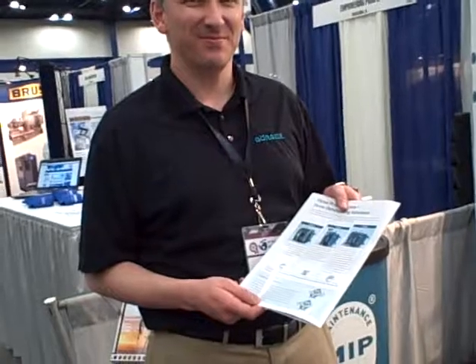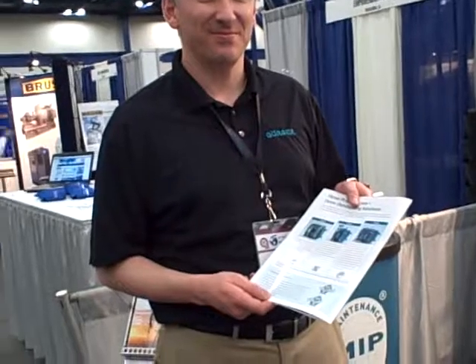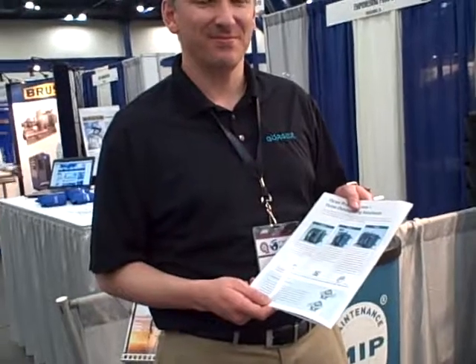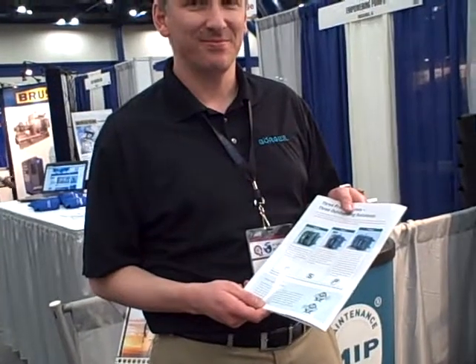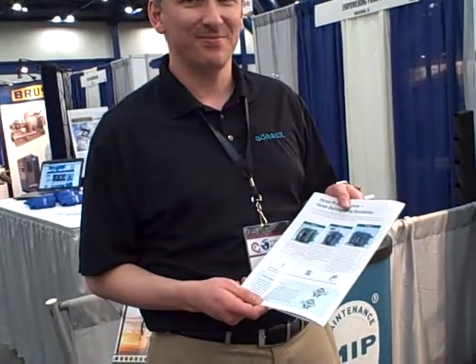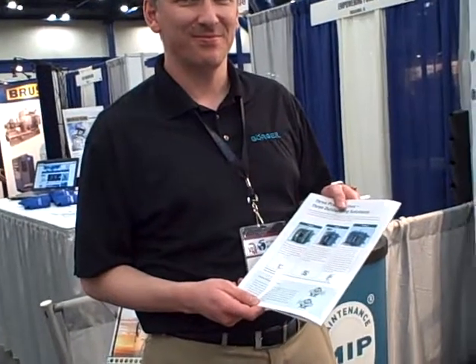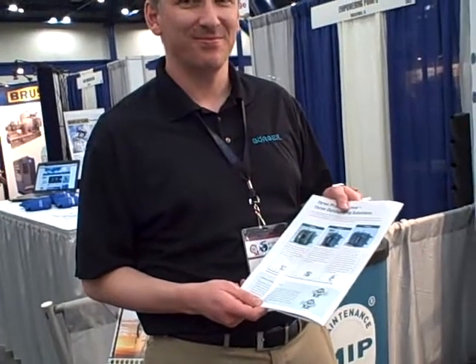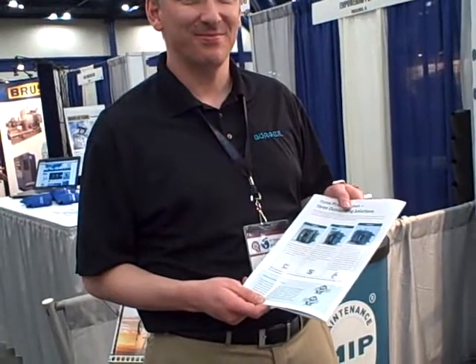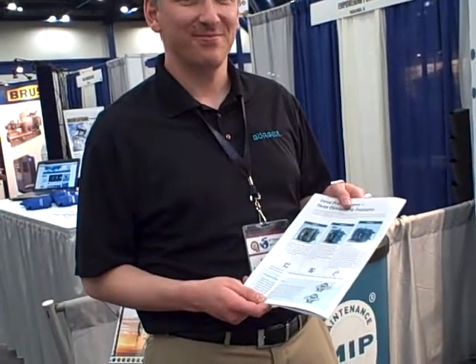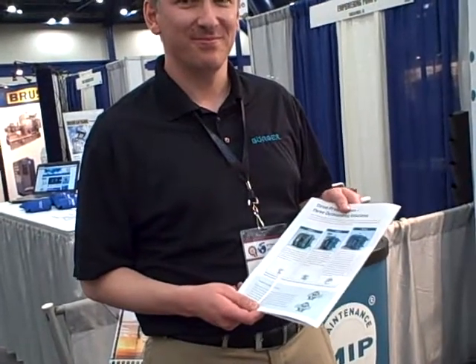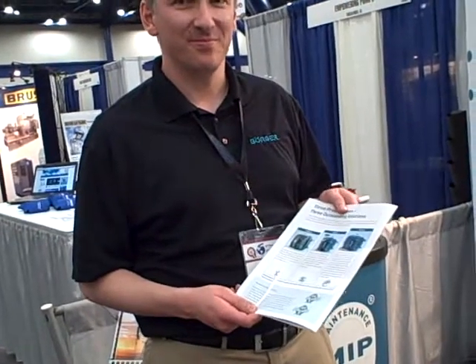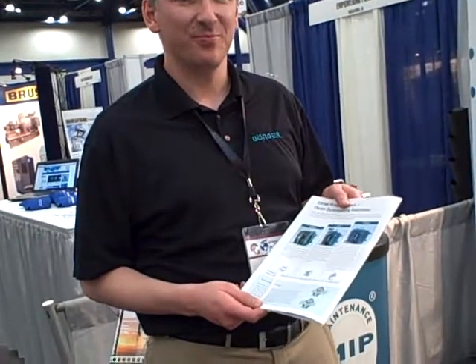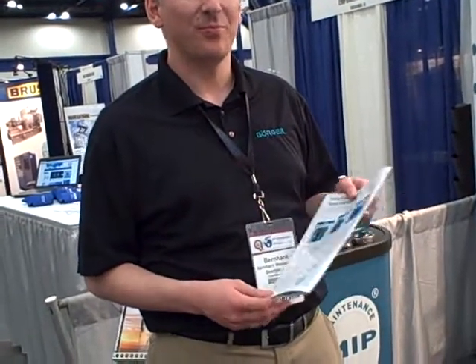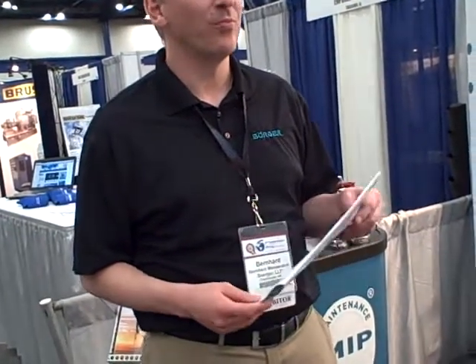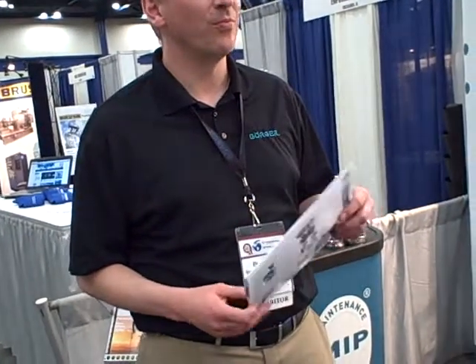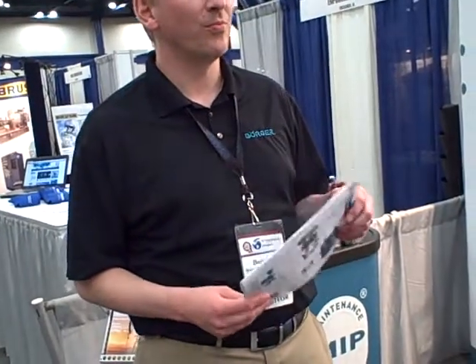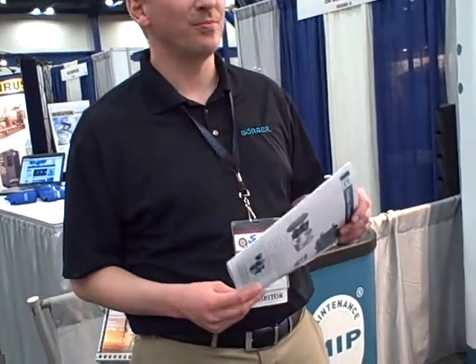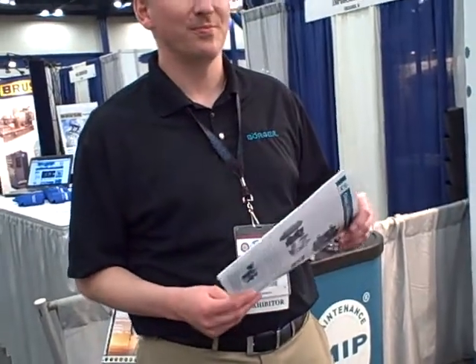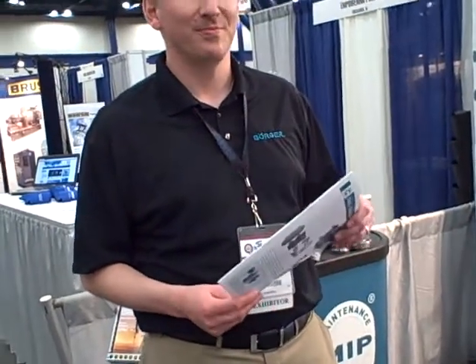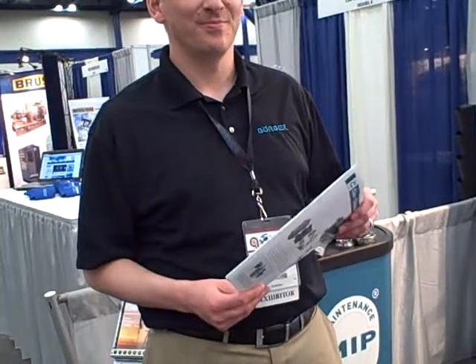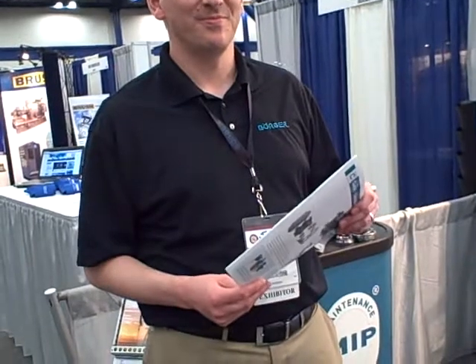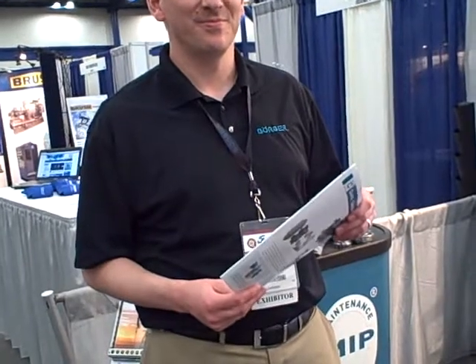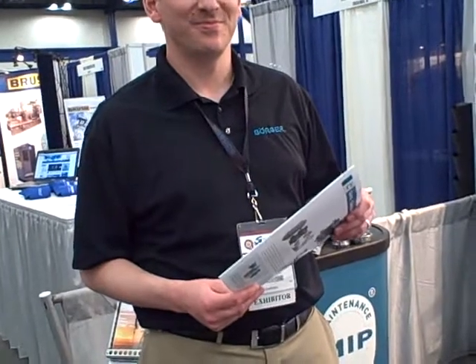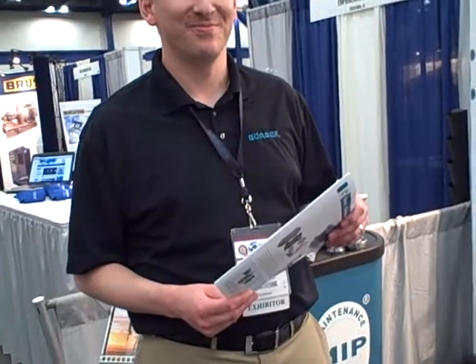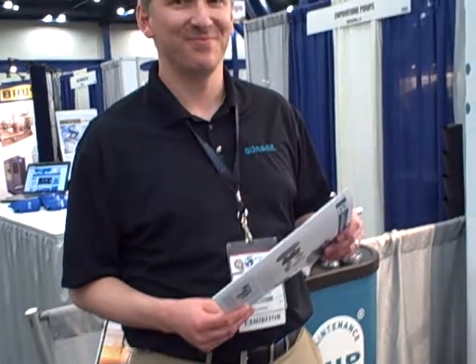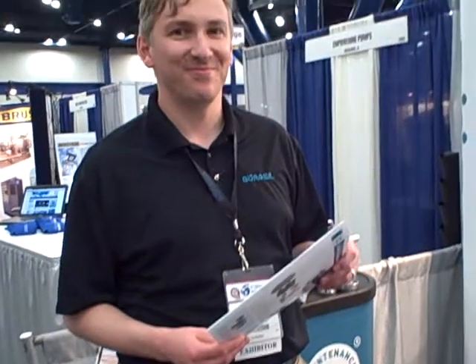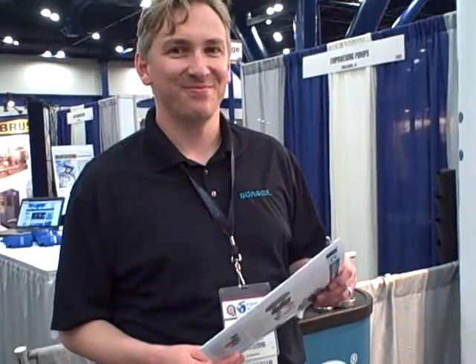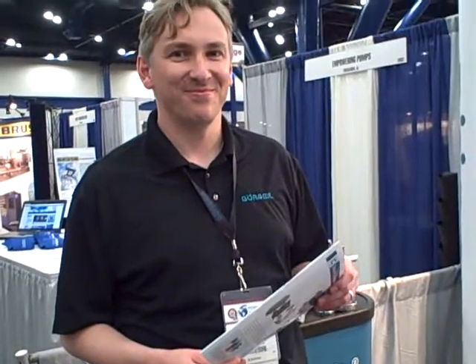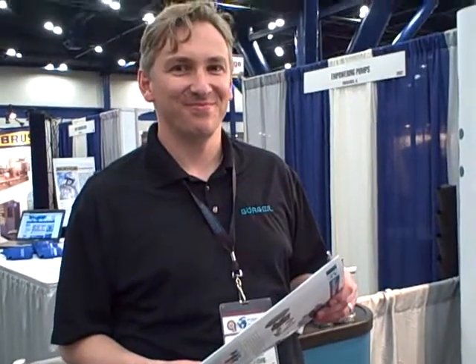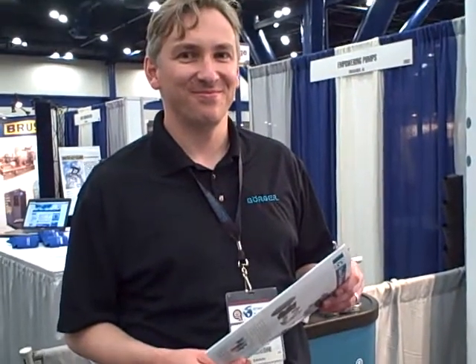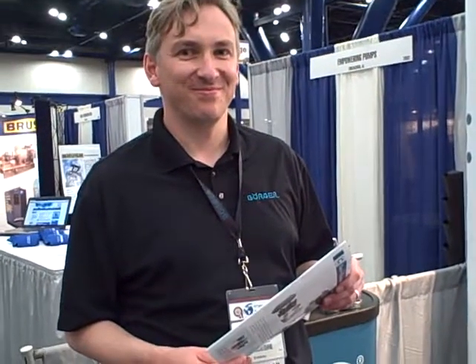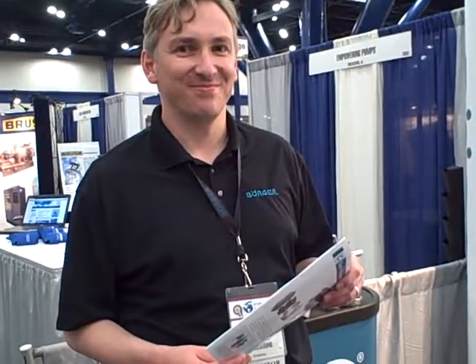Hi, I'm here at Pump Symposium with Bernard Wessendorf from Berger Pumps, and he's going to tell us about the latest product they're showing here.